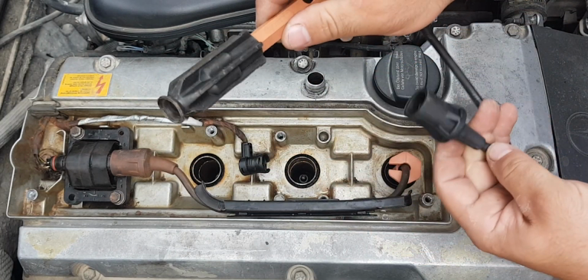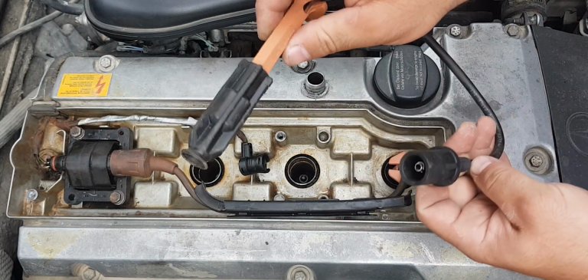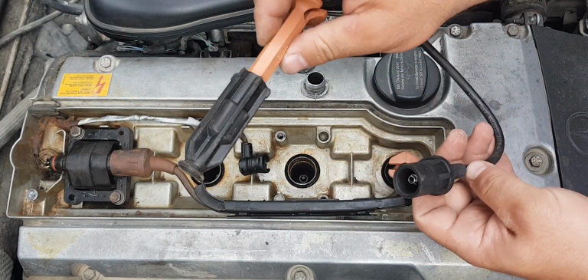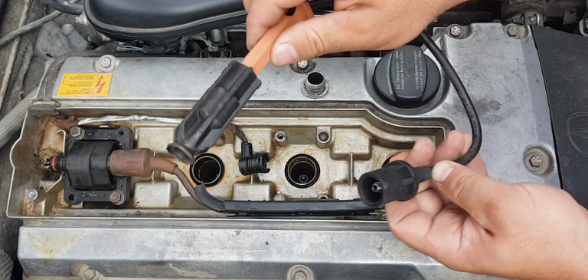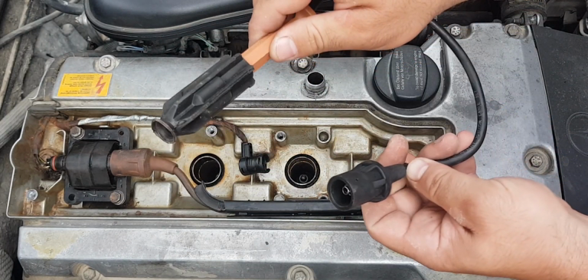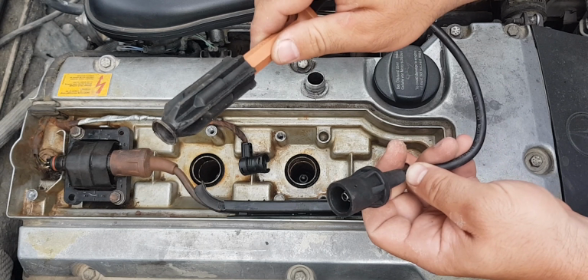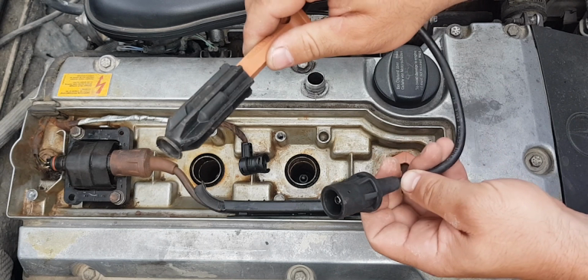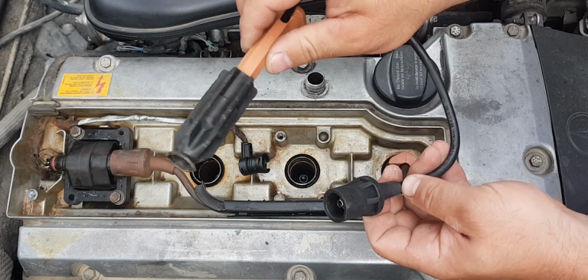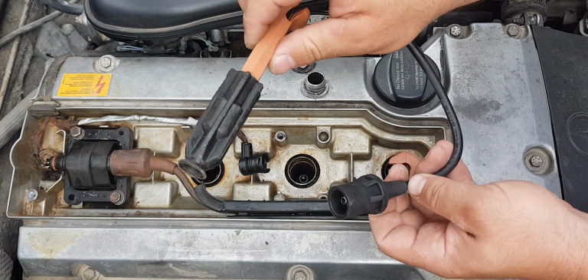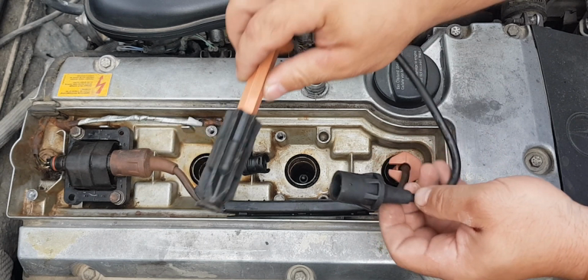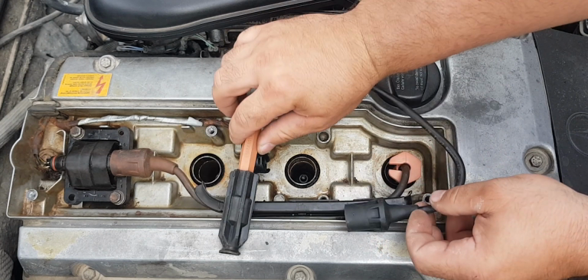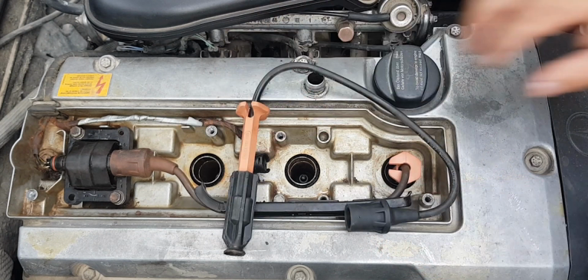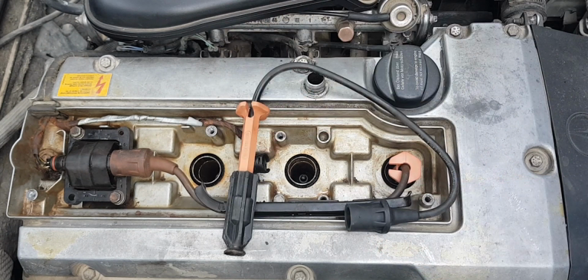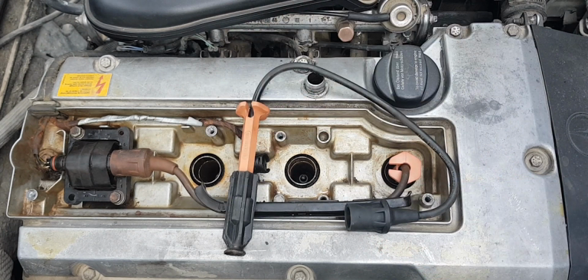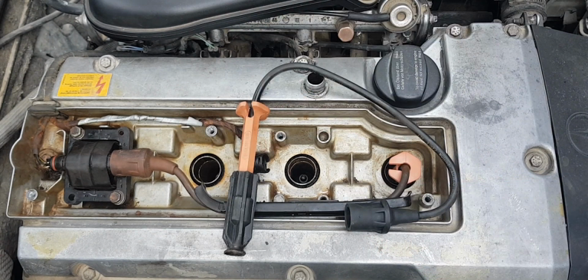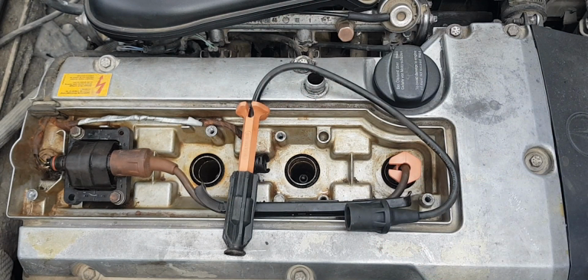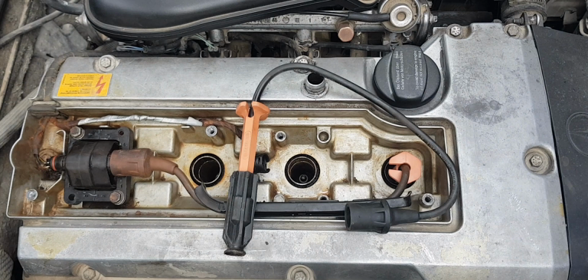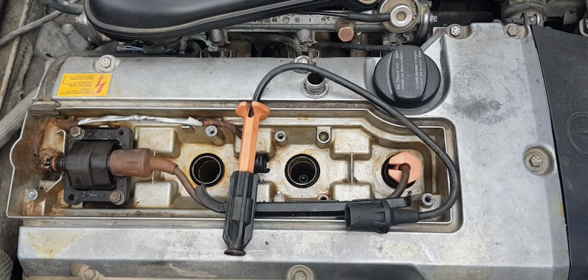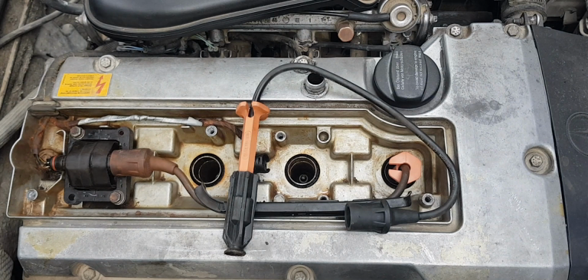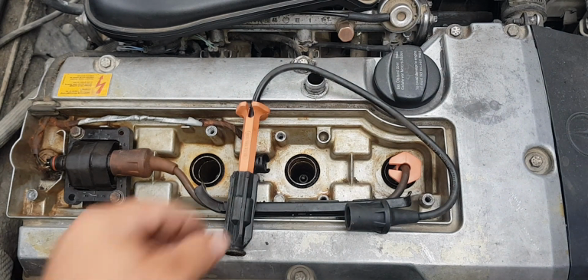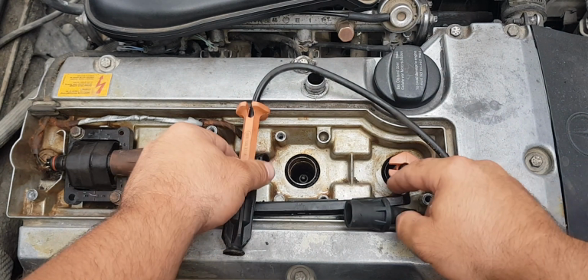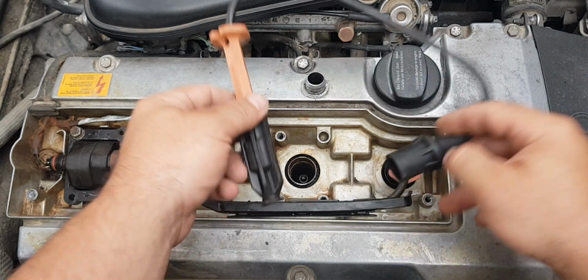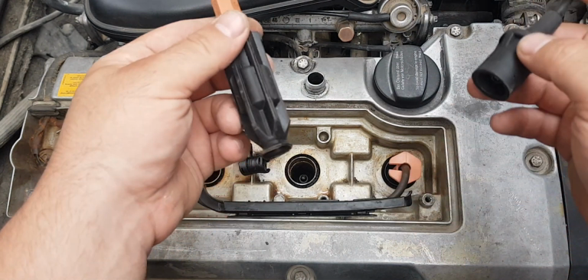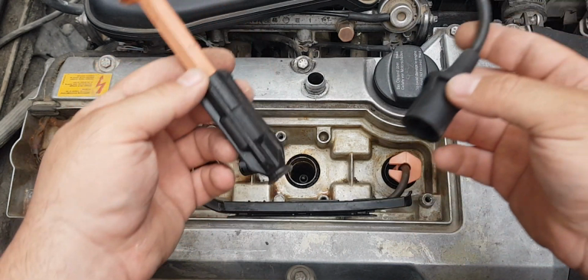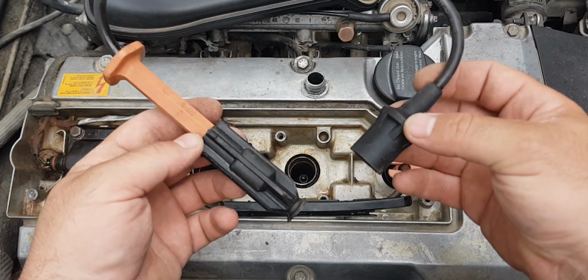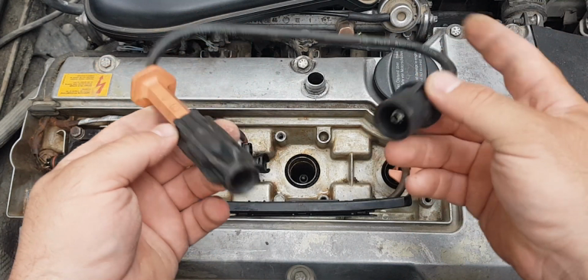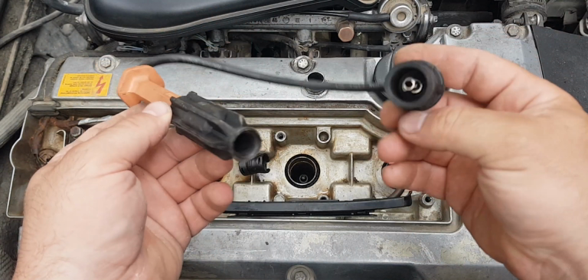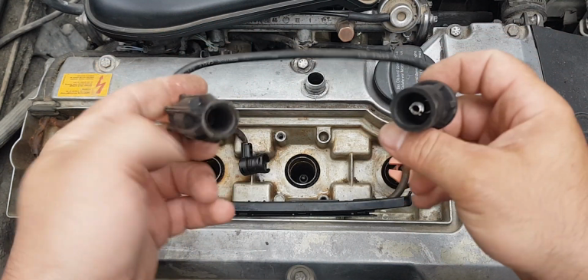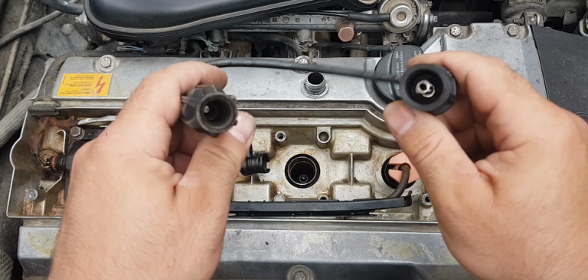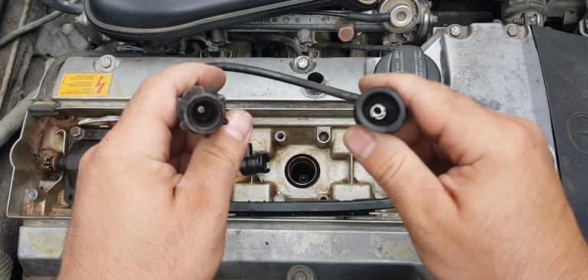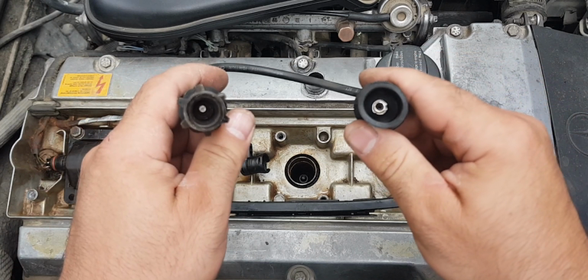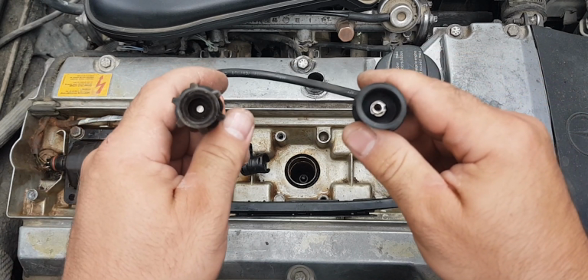Any problem with these wires should be addressed. There are also gaps in the housing, as well as problems with the seals.